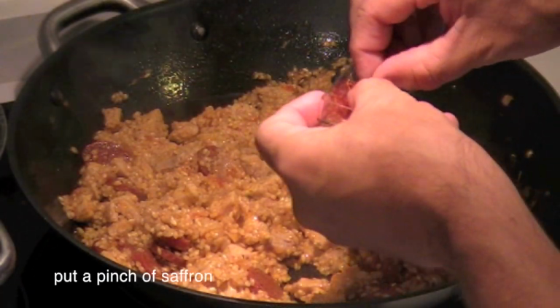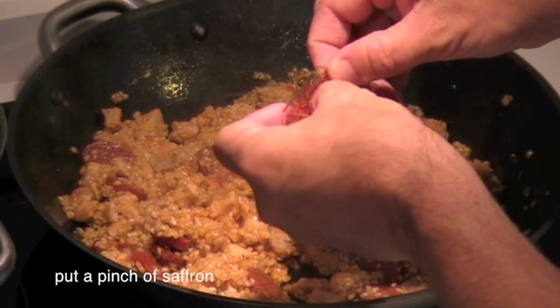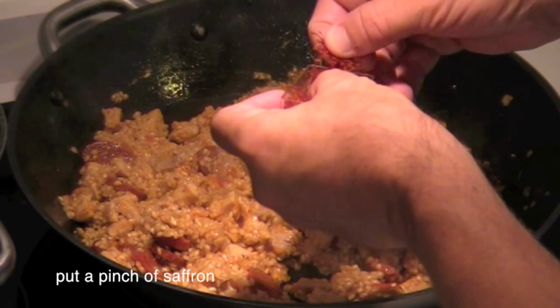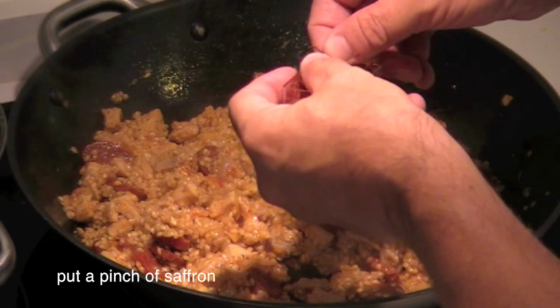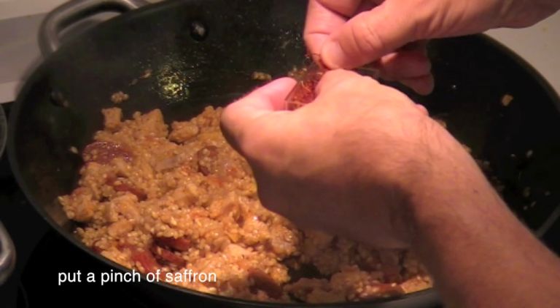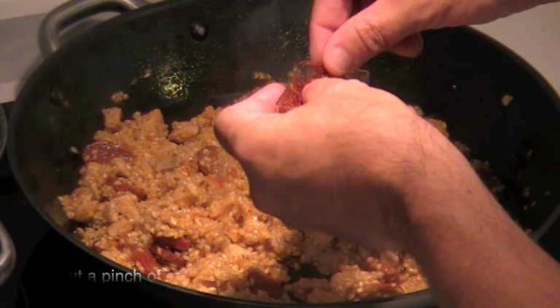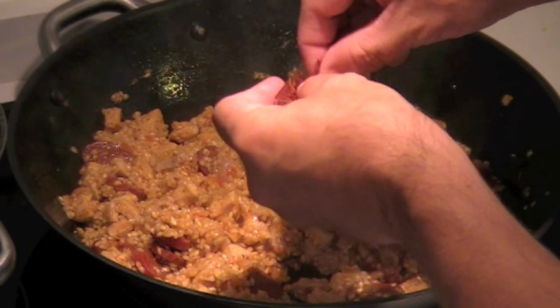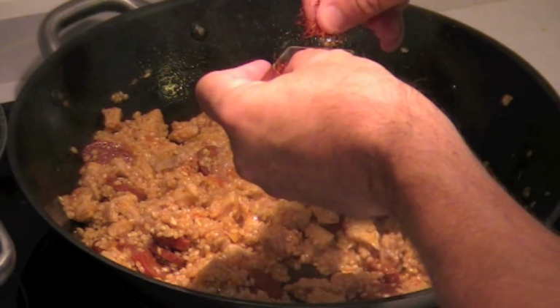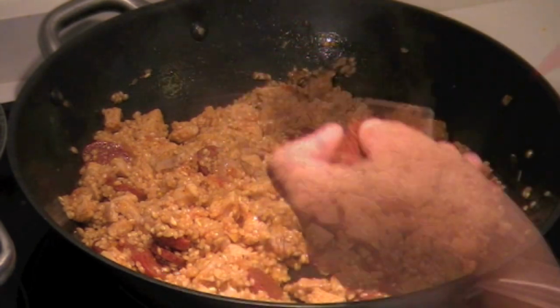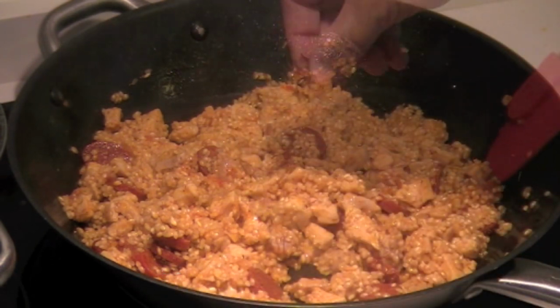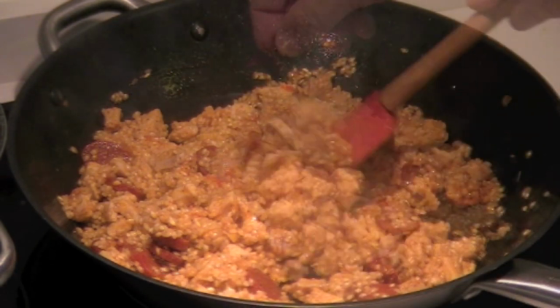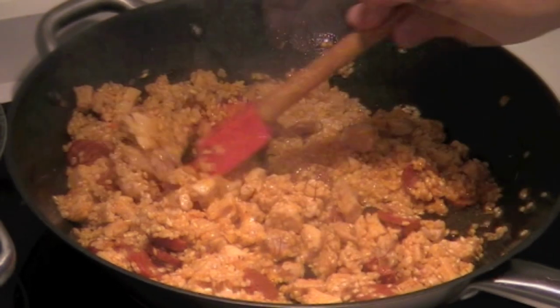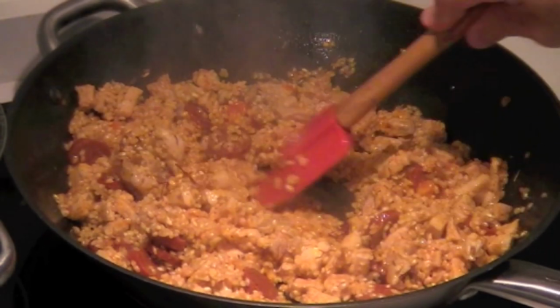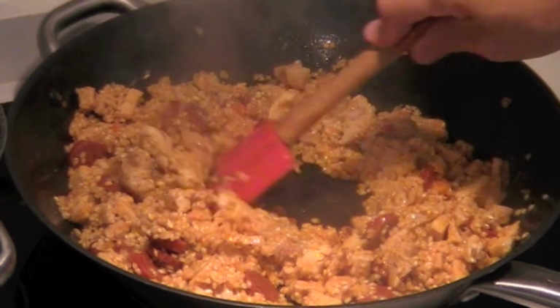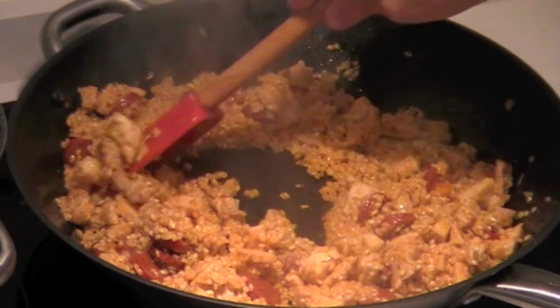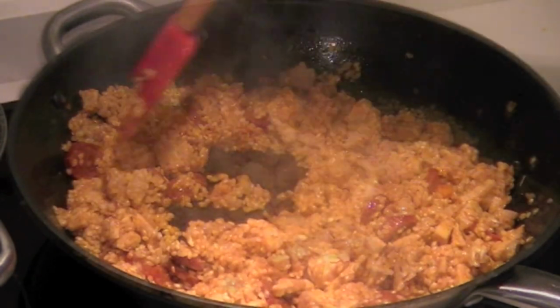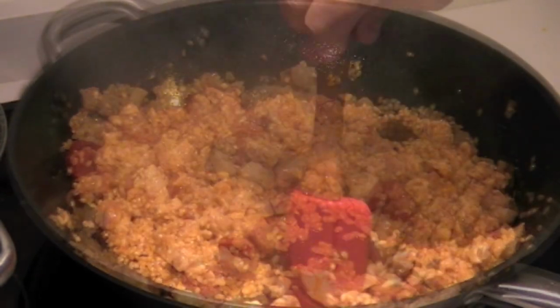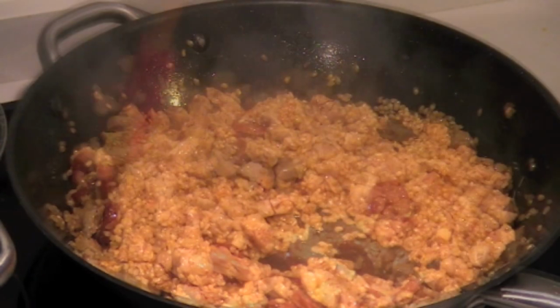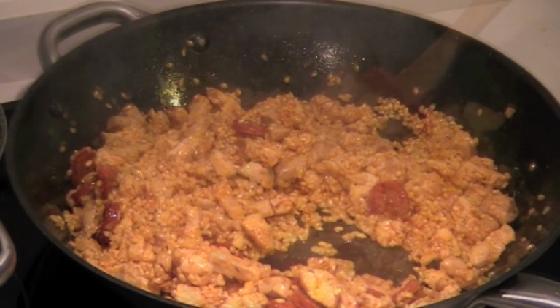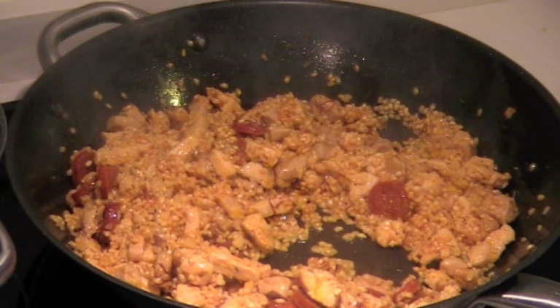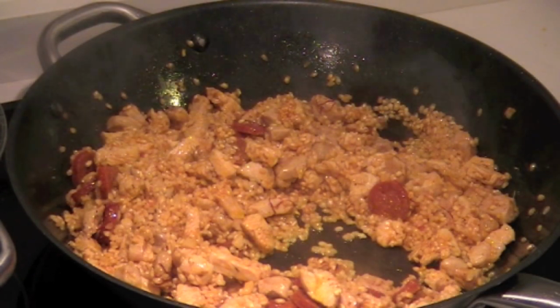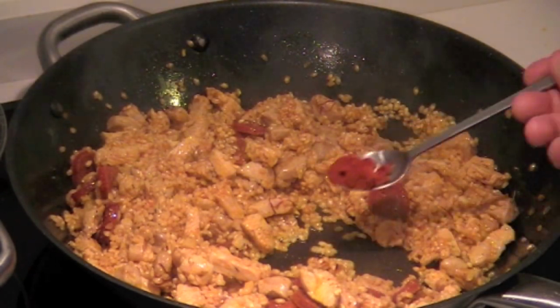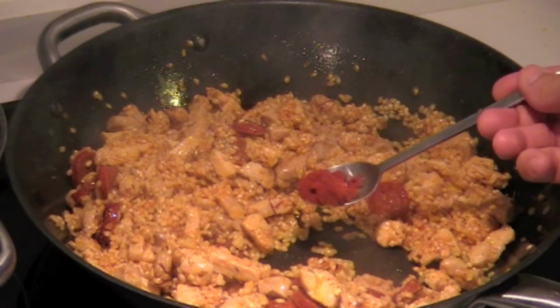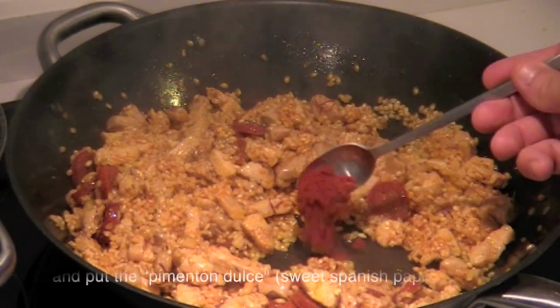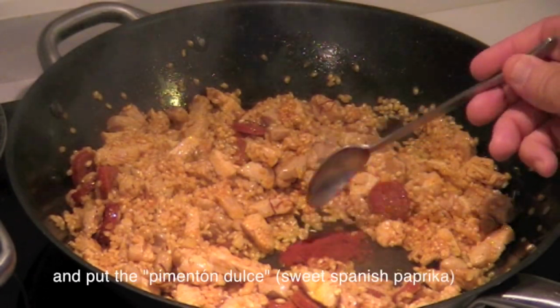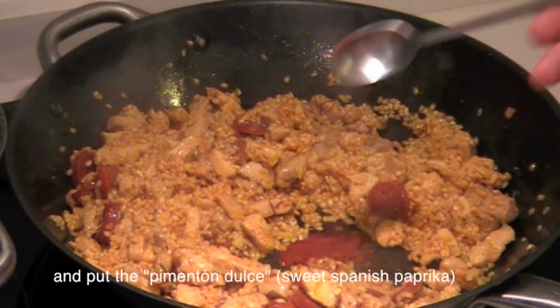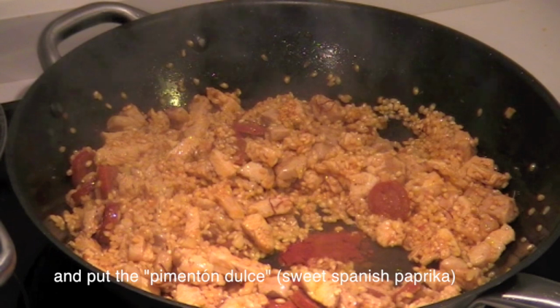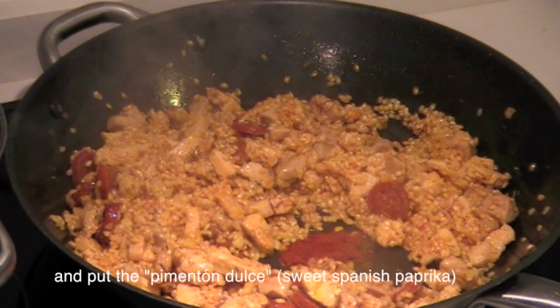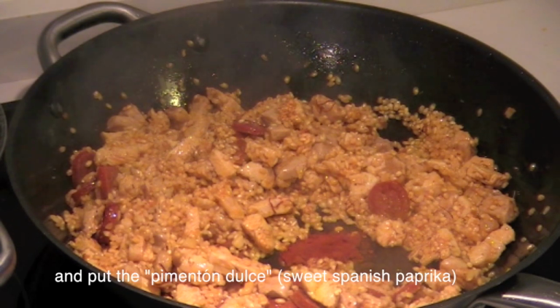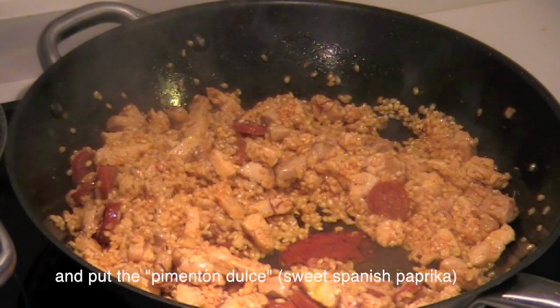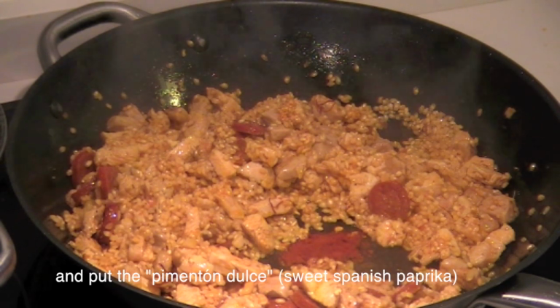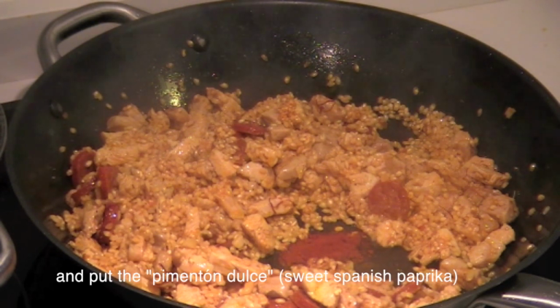Add a pinch of saffron and then the pimentón dulce — sweet Spanish paprika.